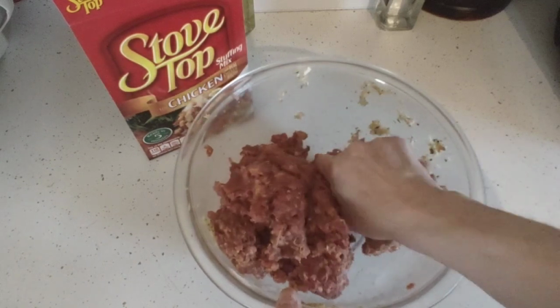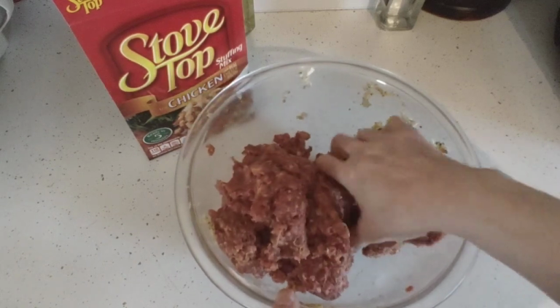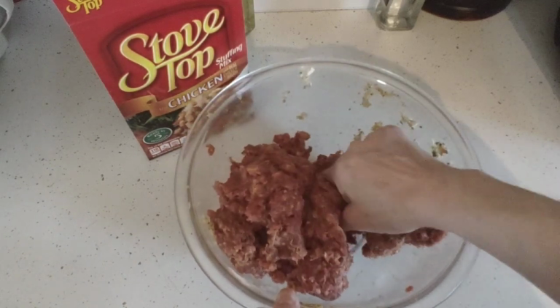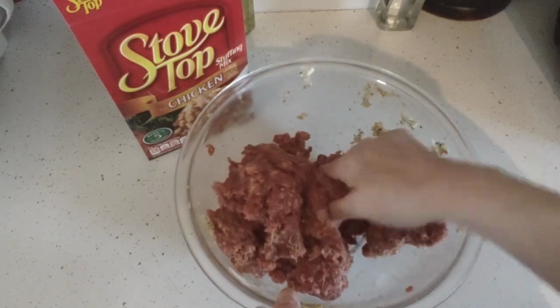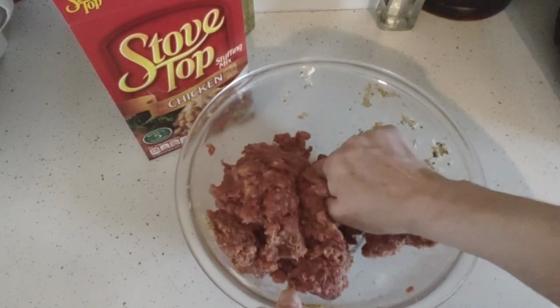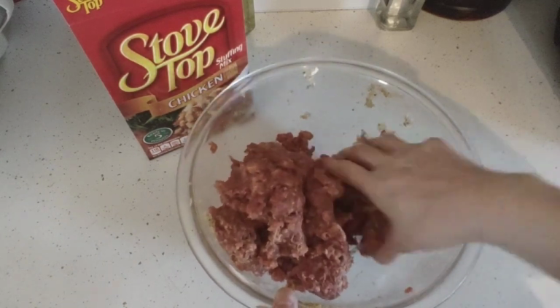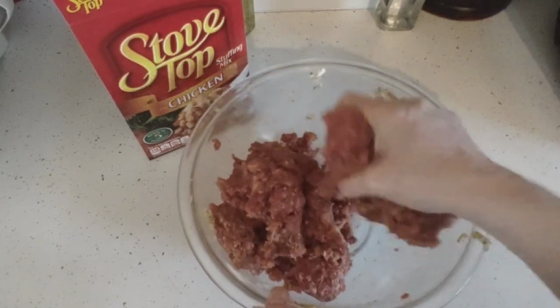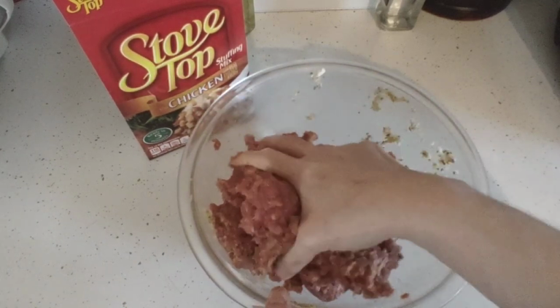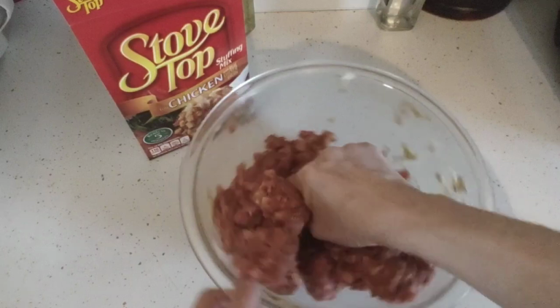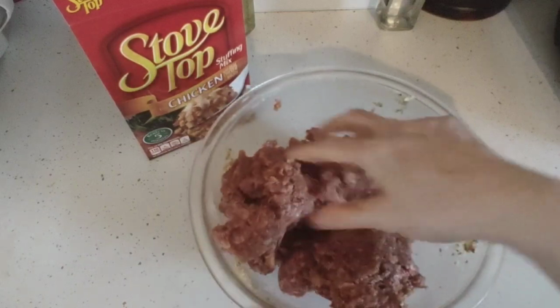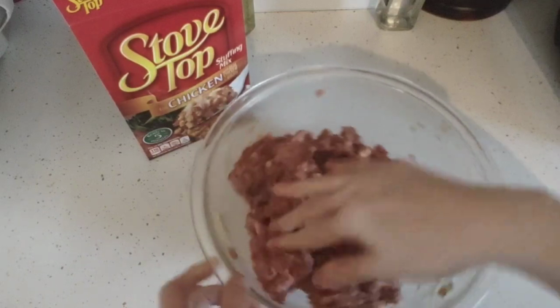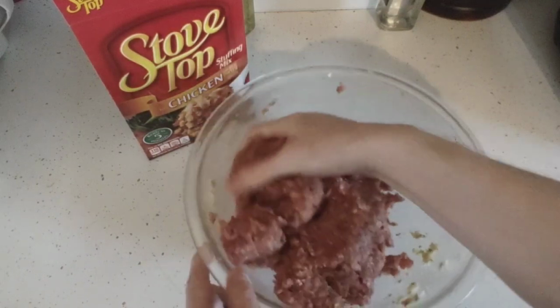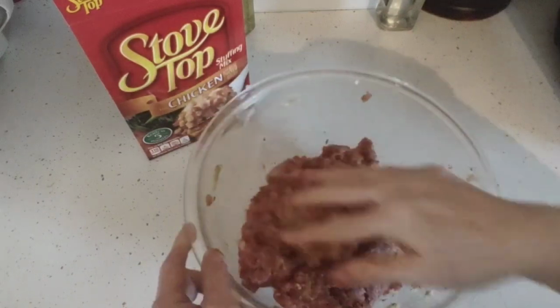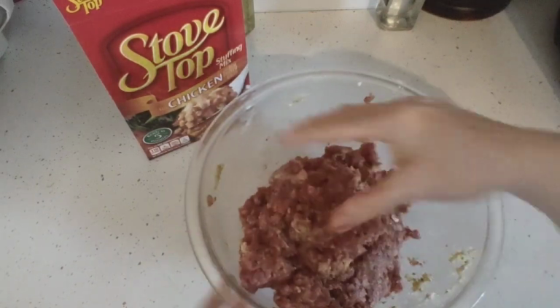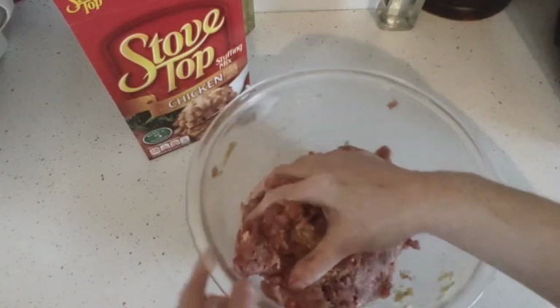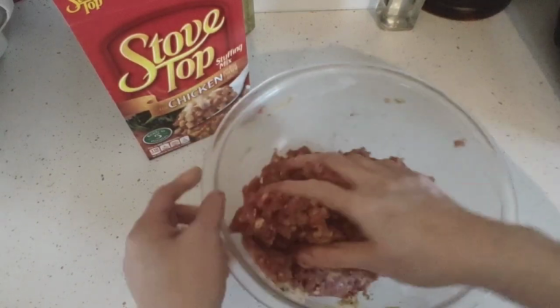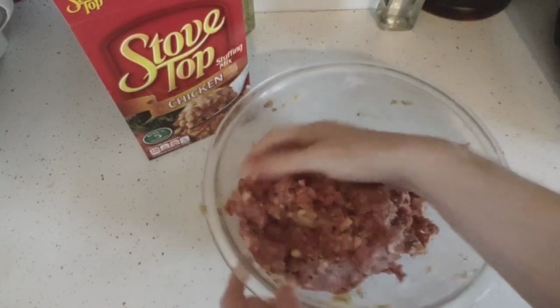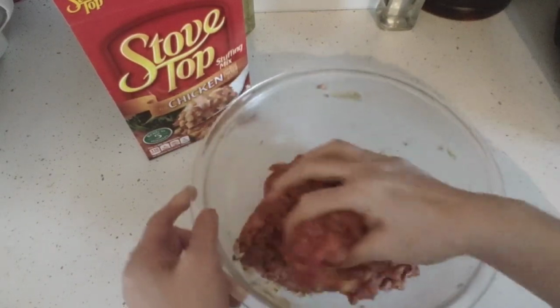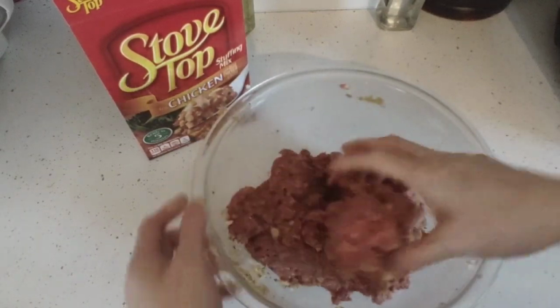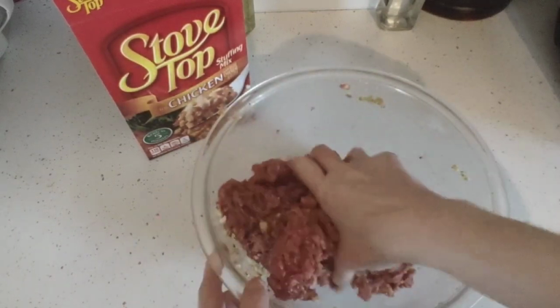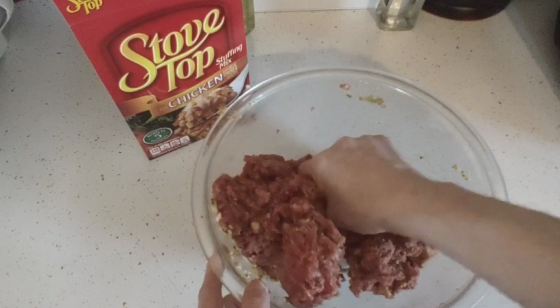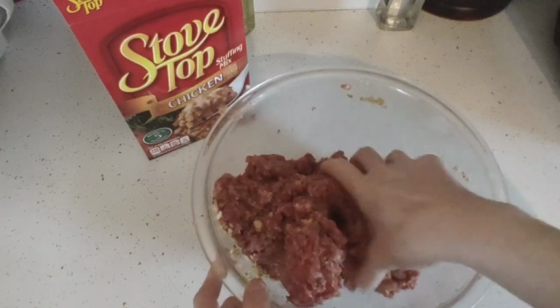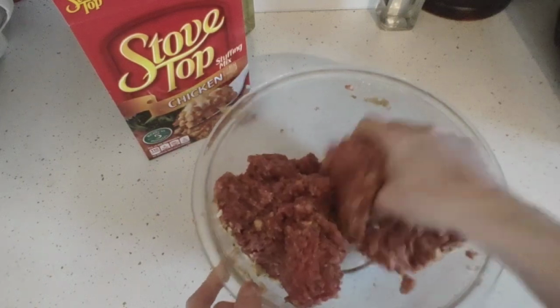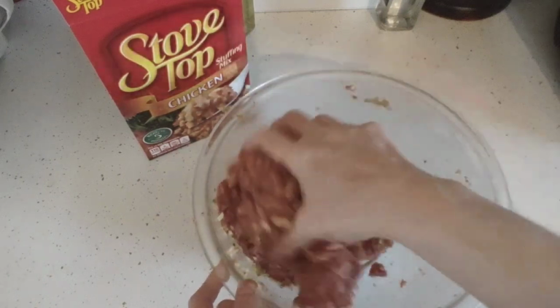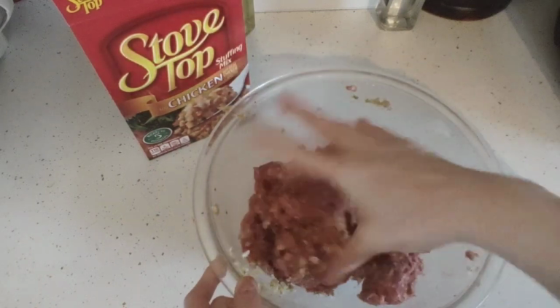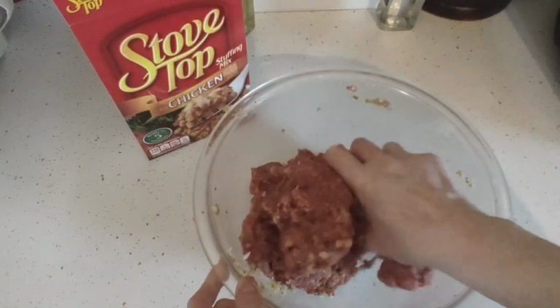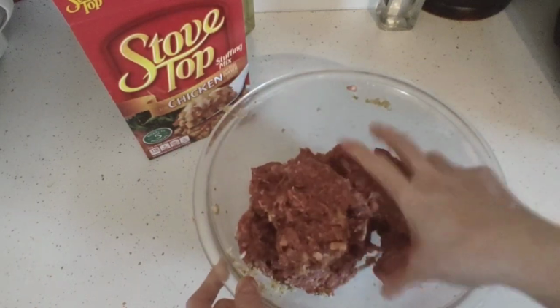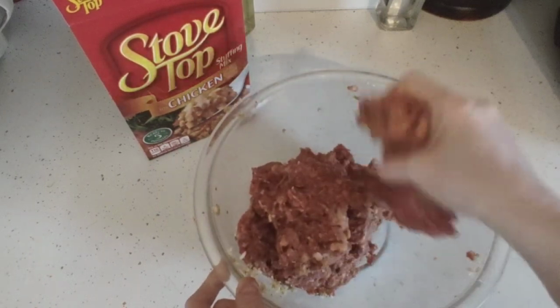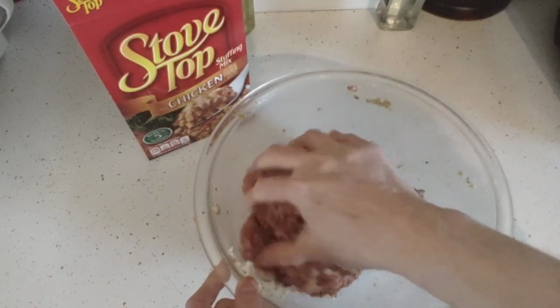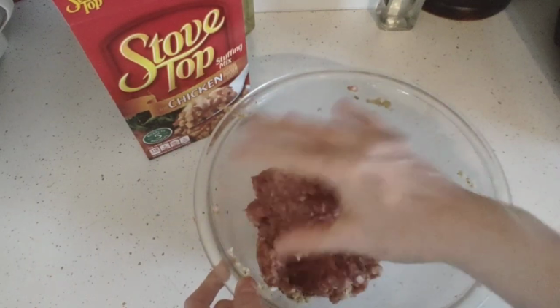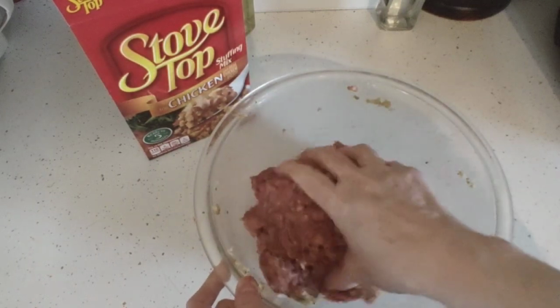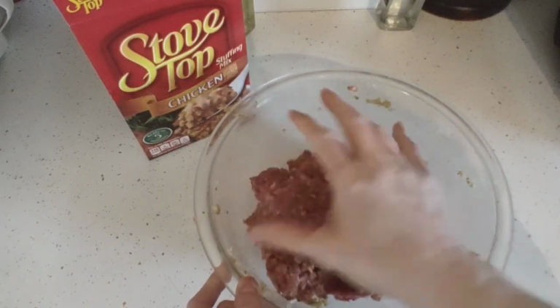Take the eggs and the mixture and everything and mix it well until all of it is combined into the beef. Then we're going to pan it and let it marinate for about an hour or so before we put it into the air fryer.